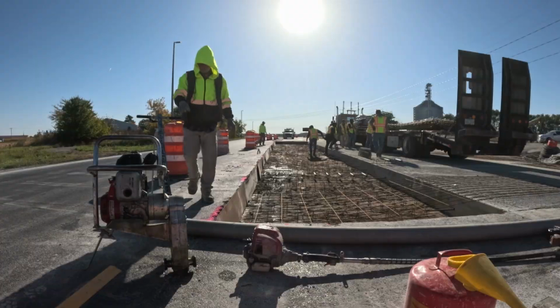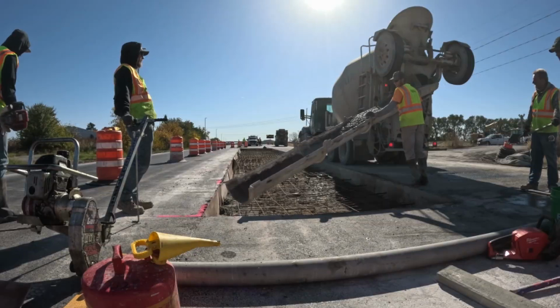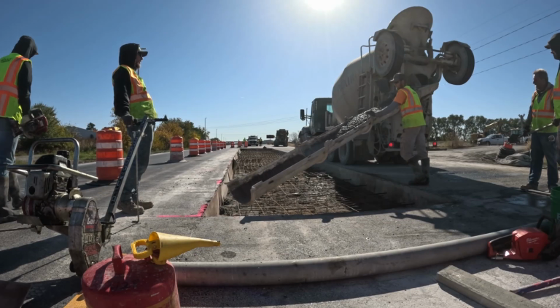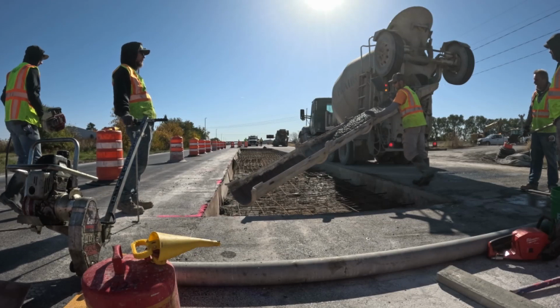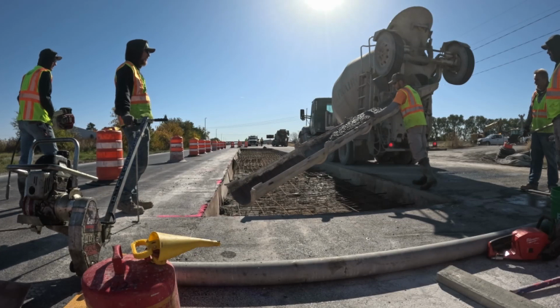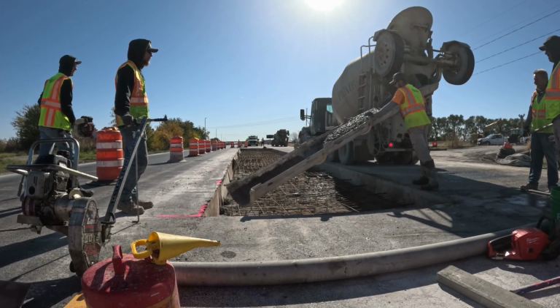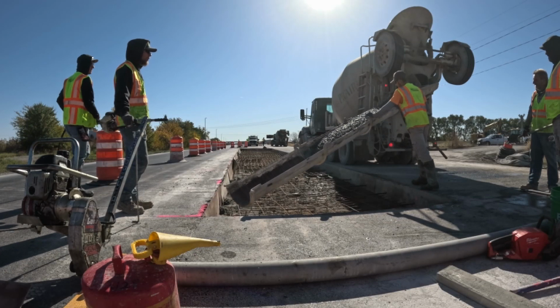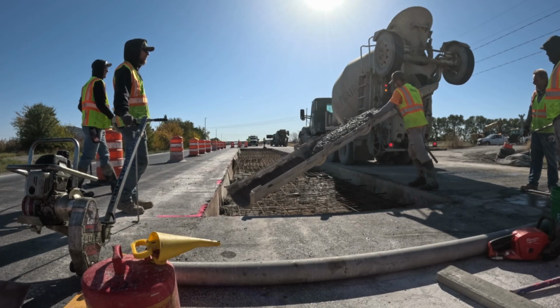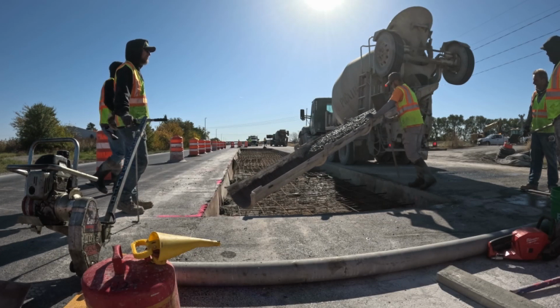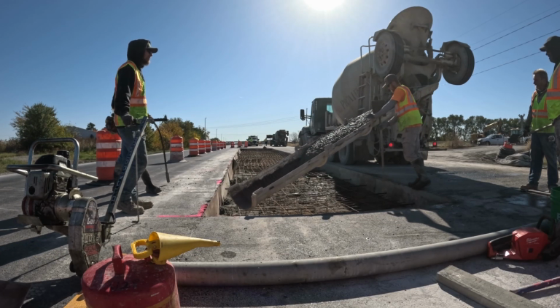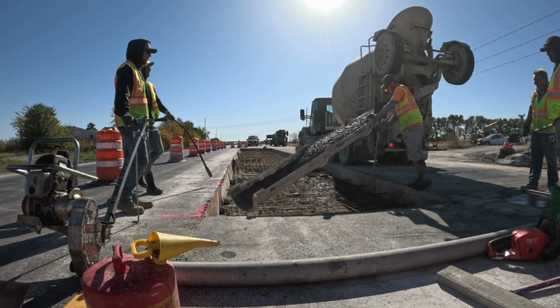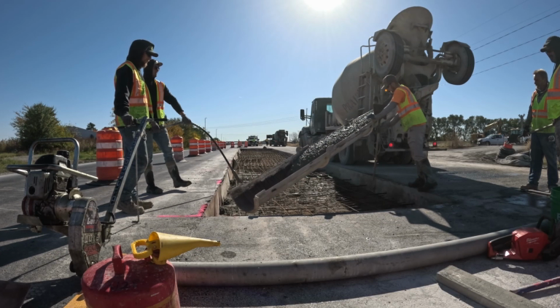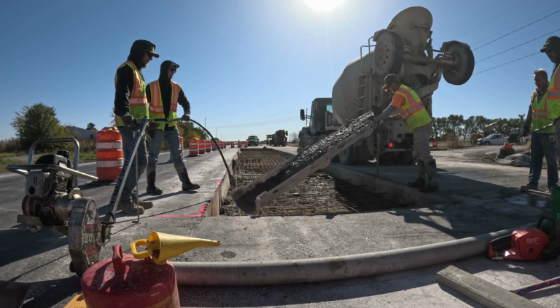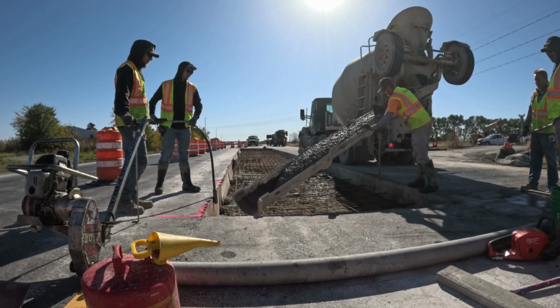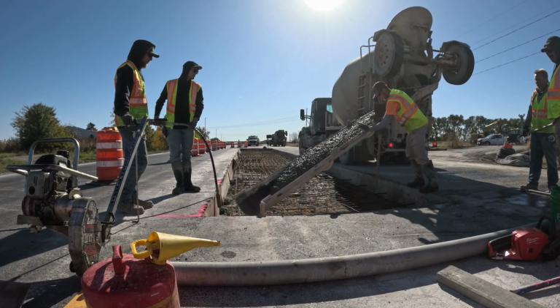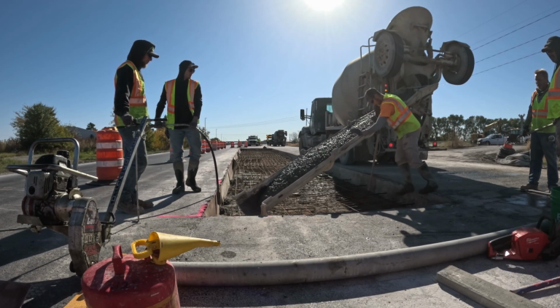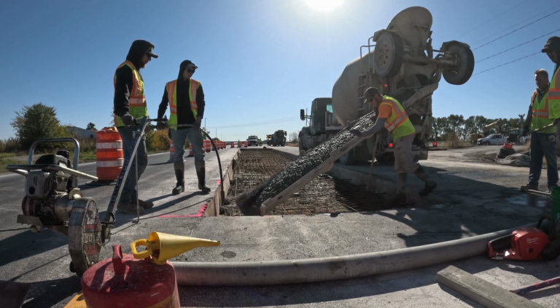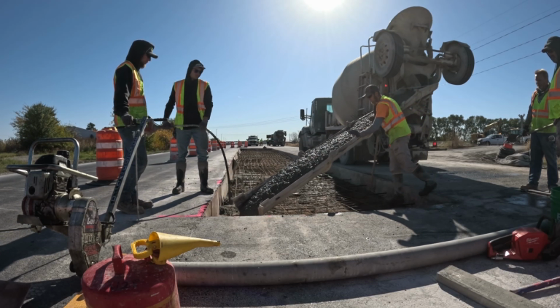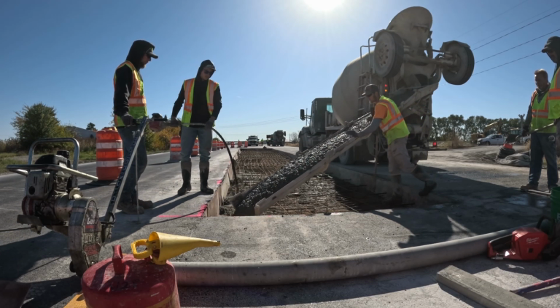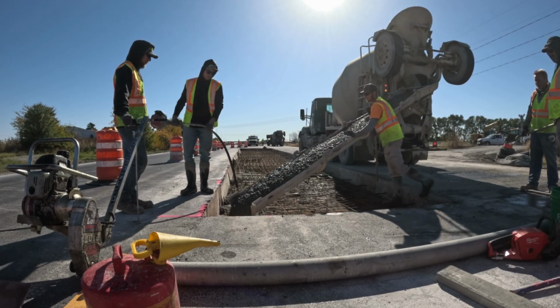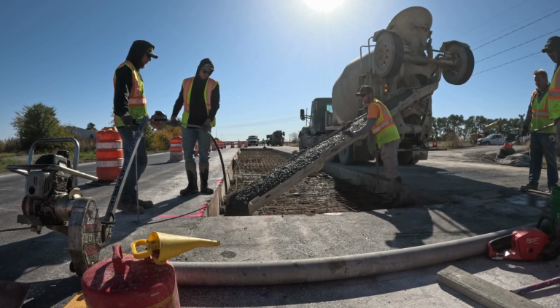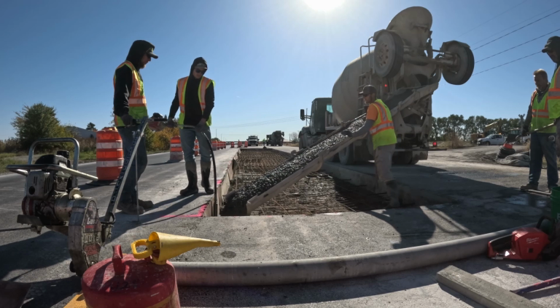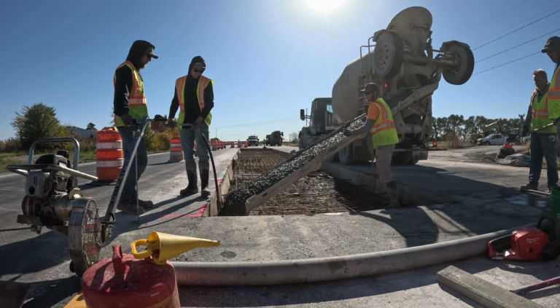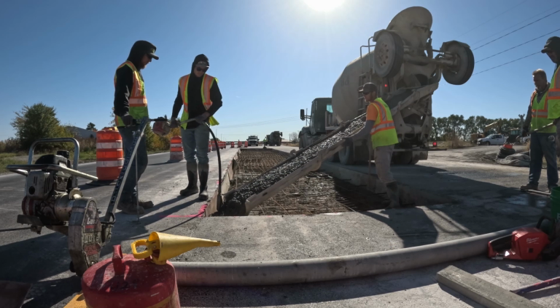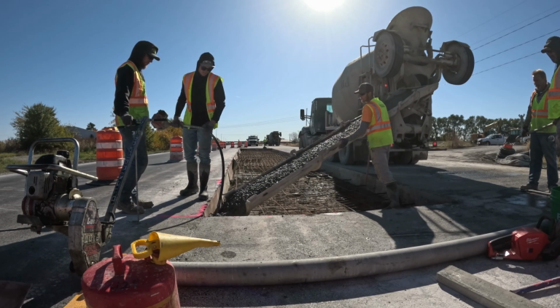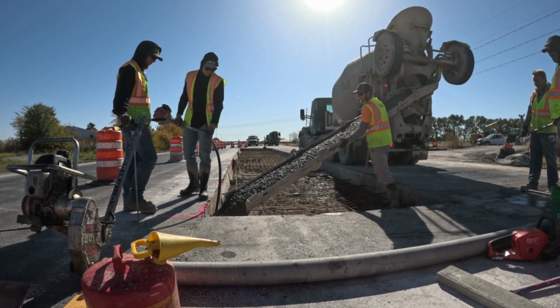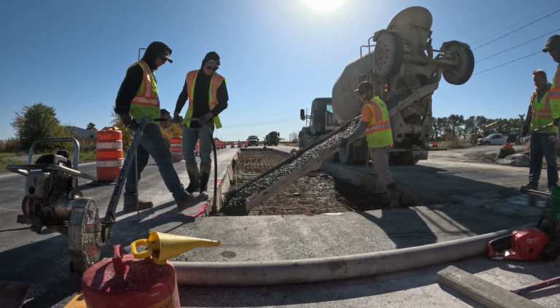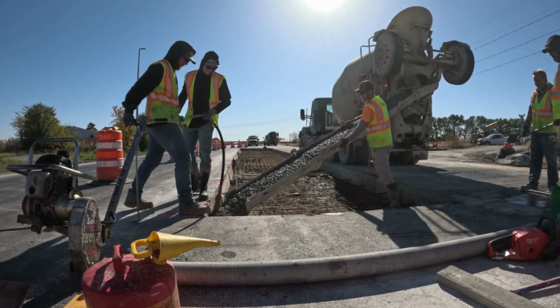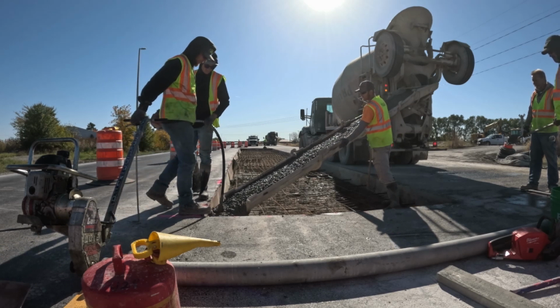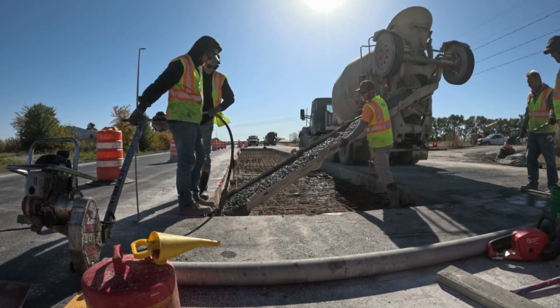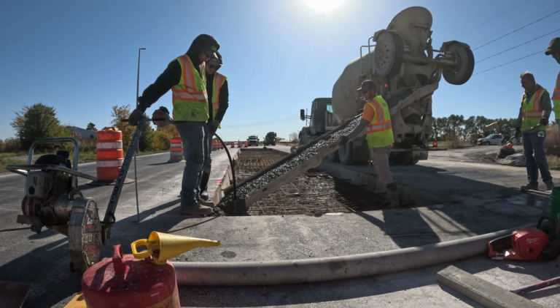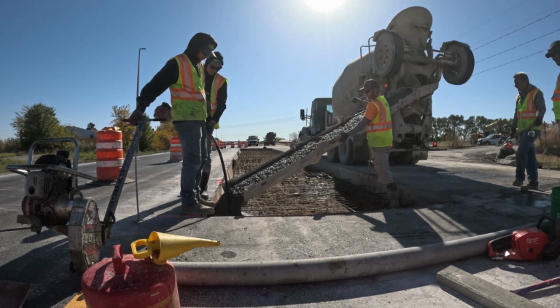The first of many concrete trucks is here. As long as the concrete trucks continue to arrive back-to-back, we should have this hole filled back in quickly.